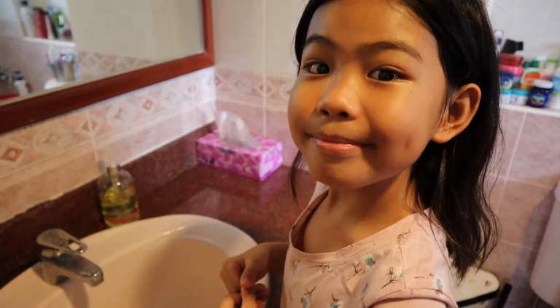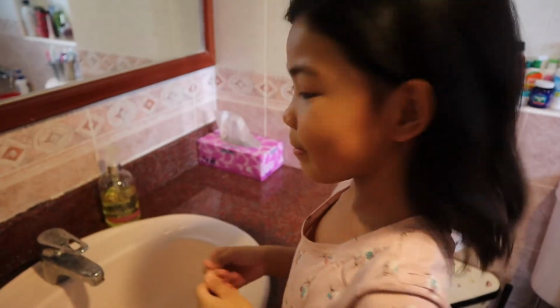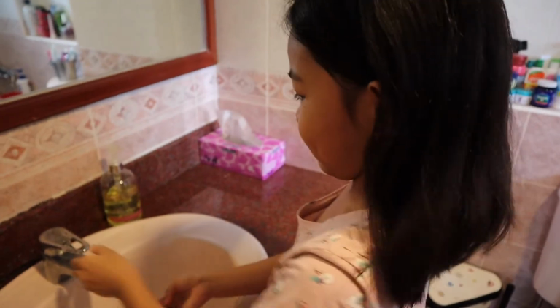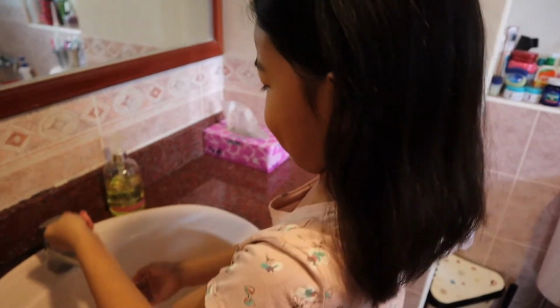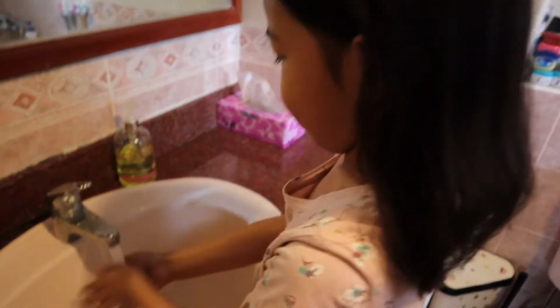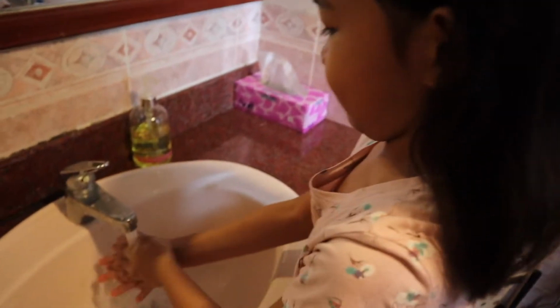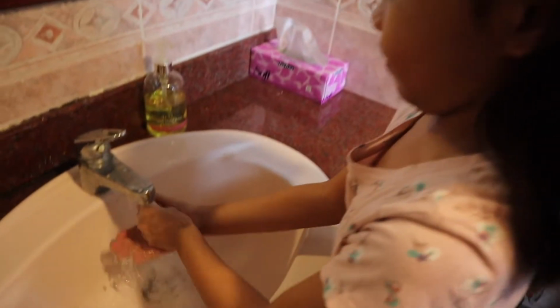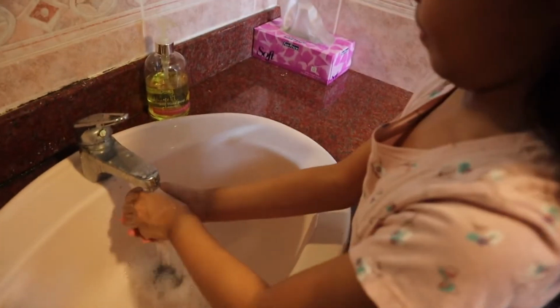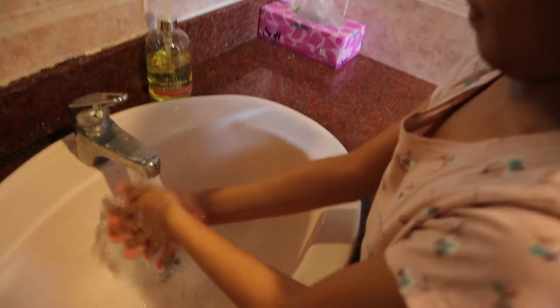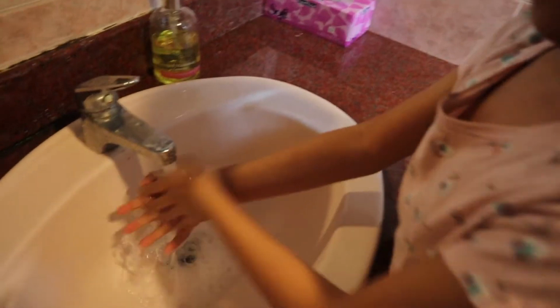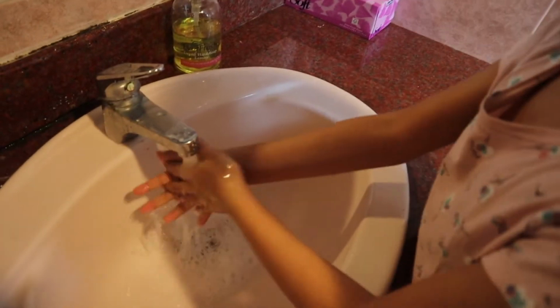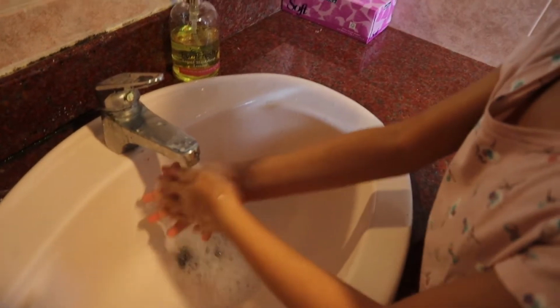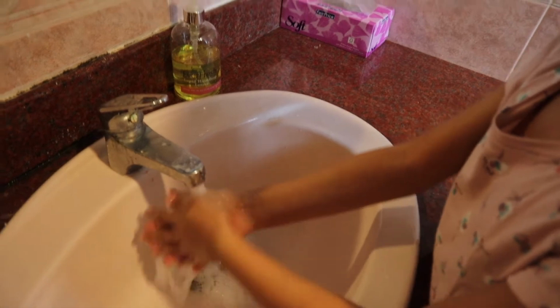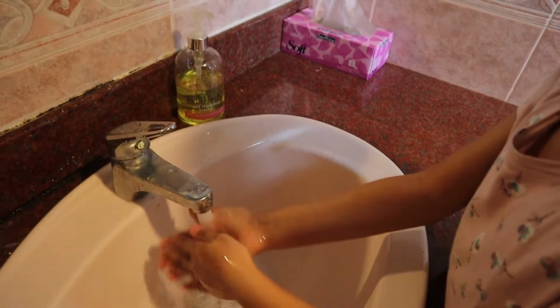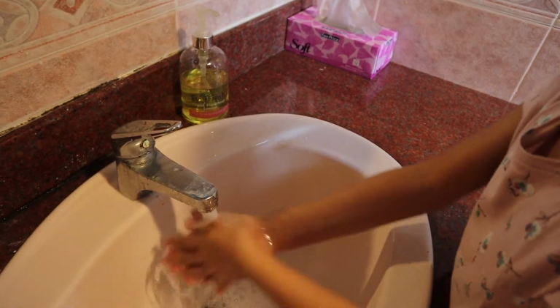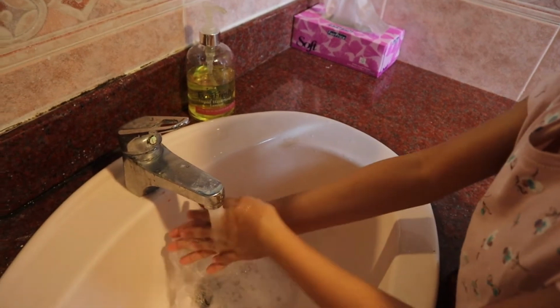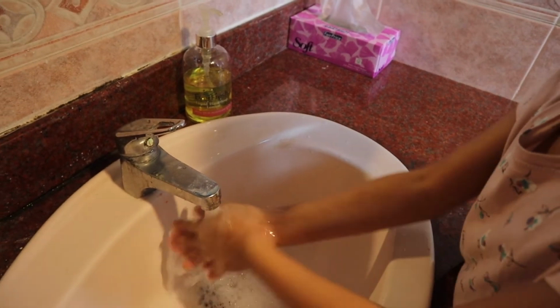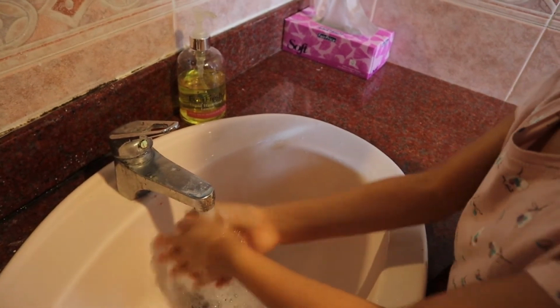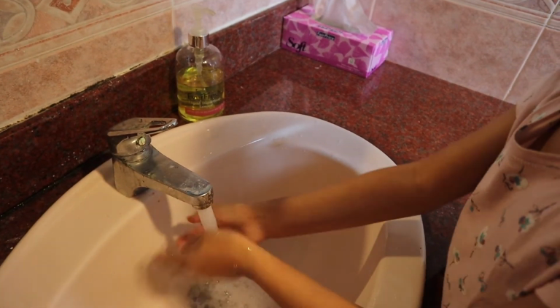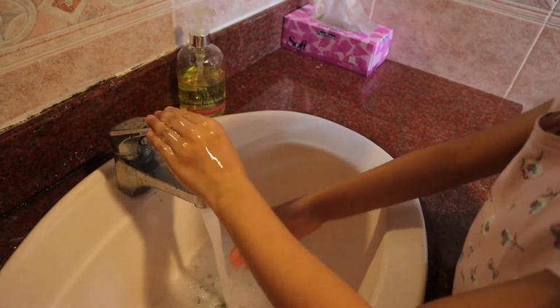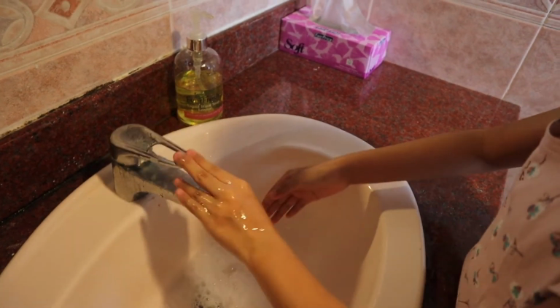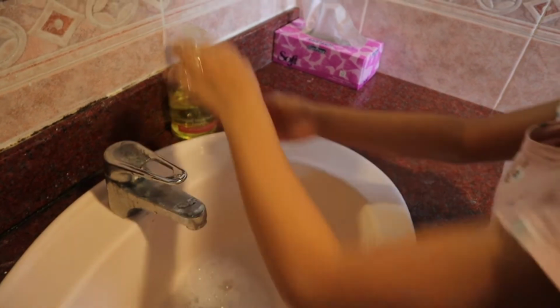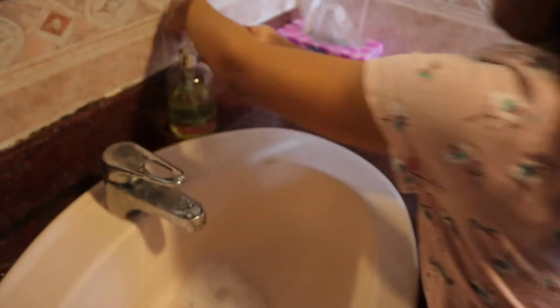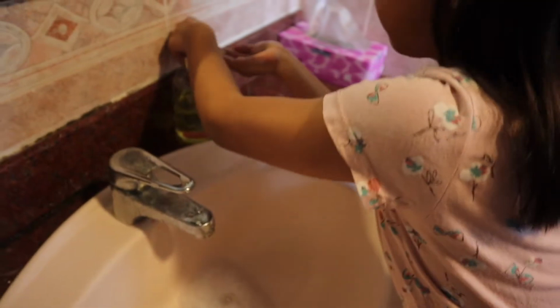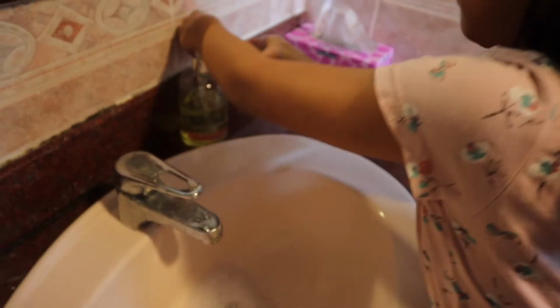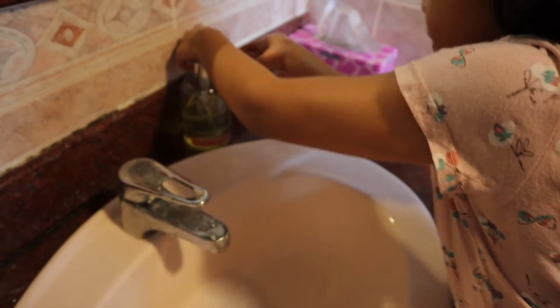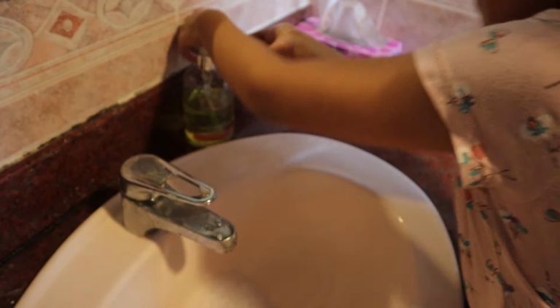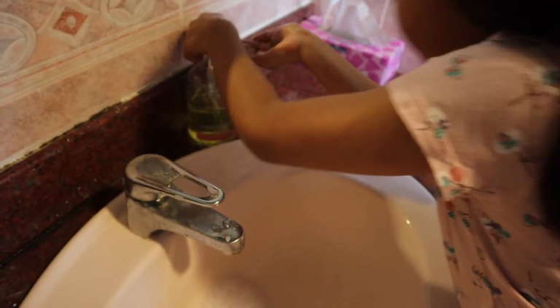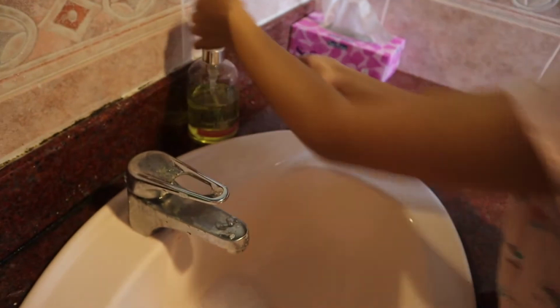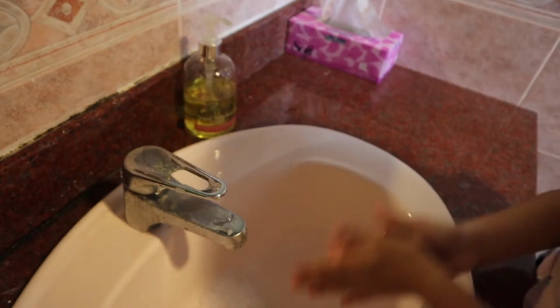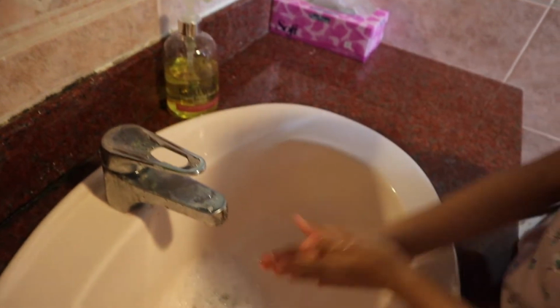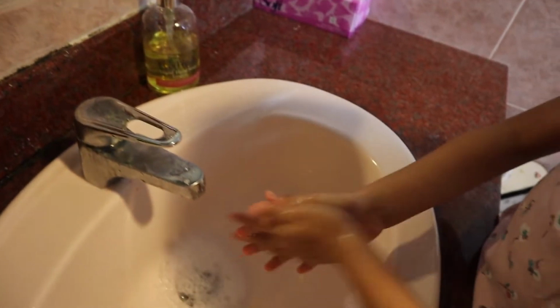Put your hands with water. Apply soap and rub your hands.